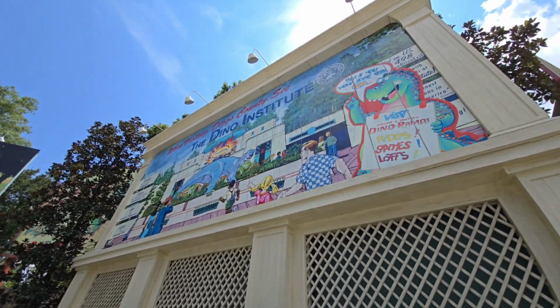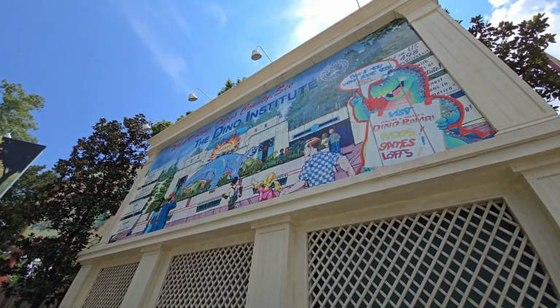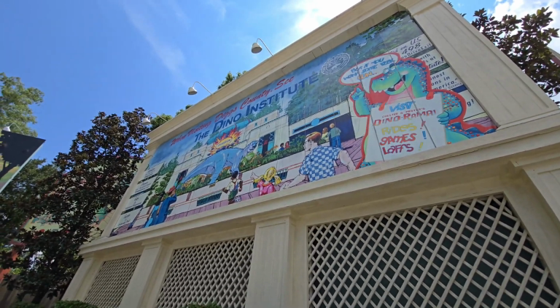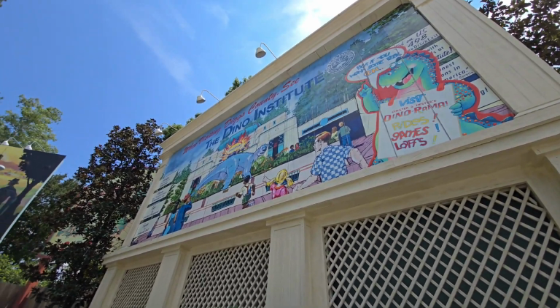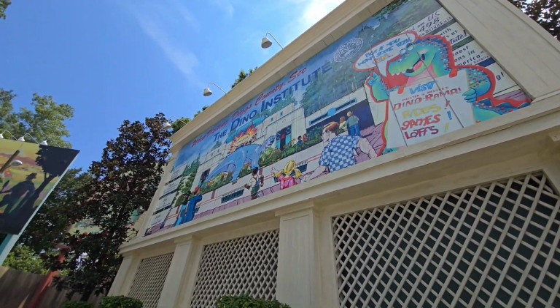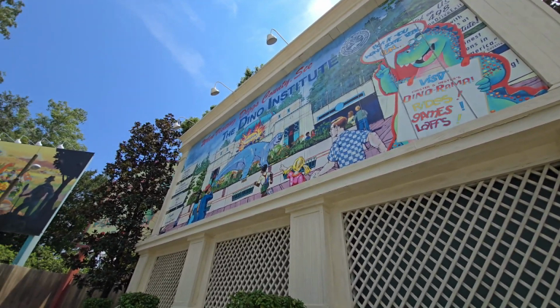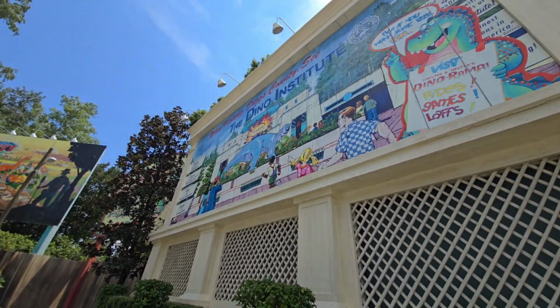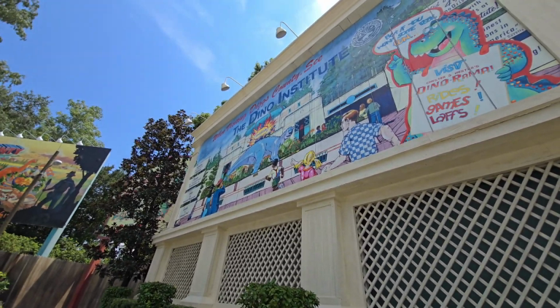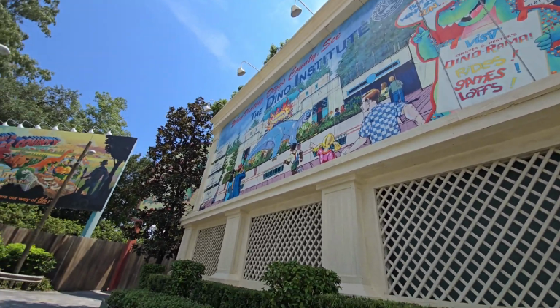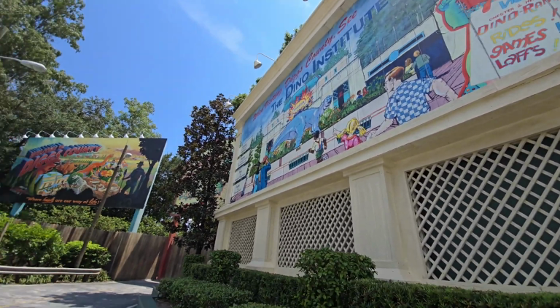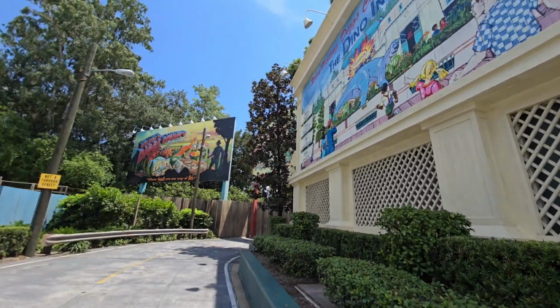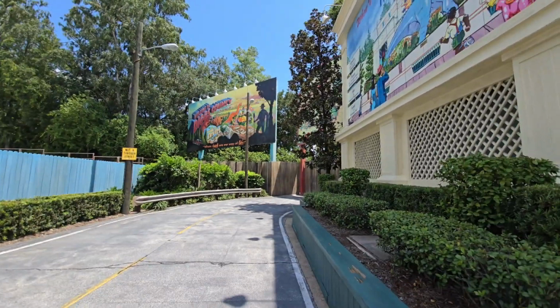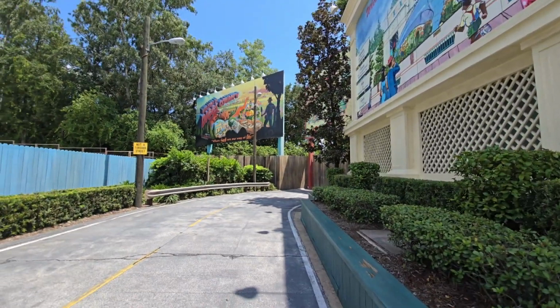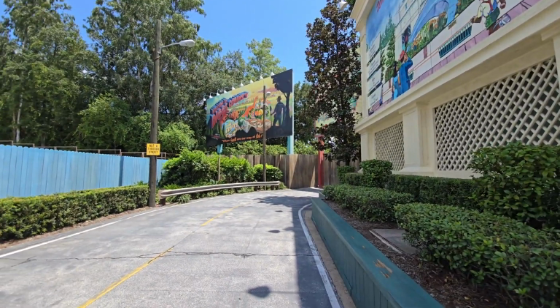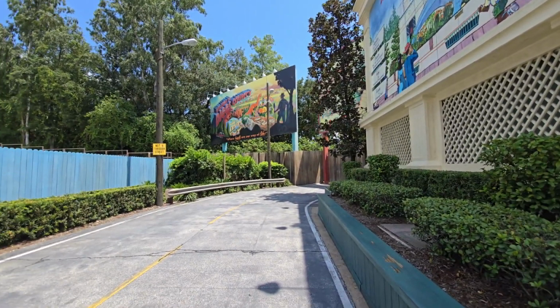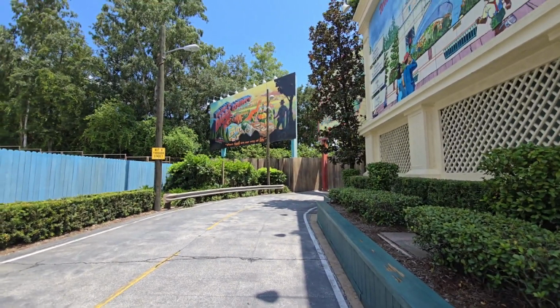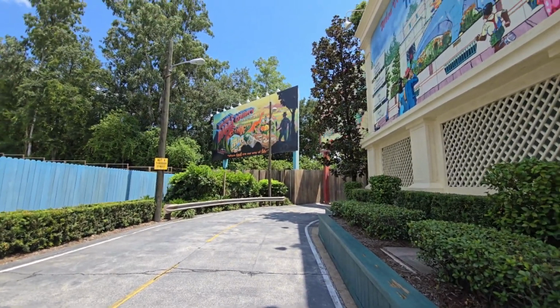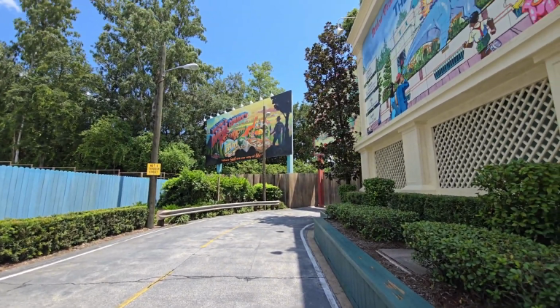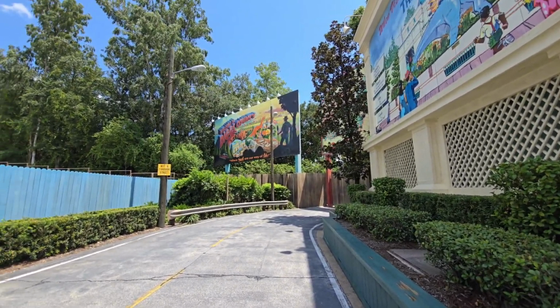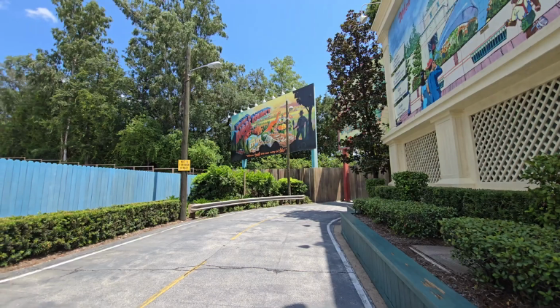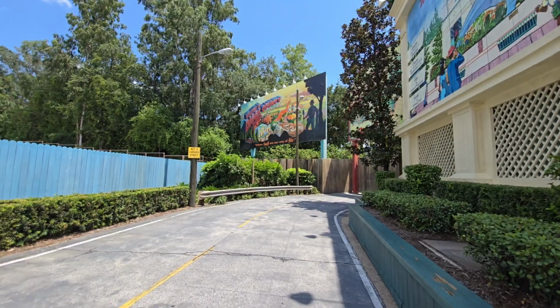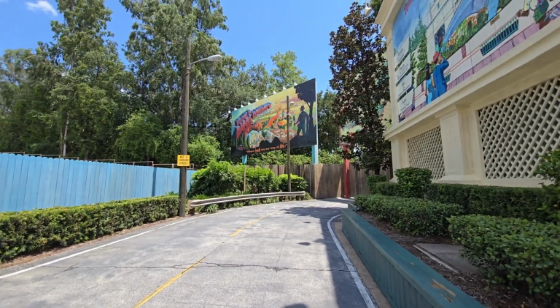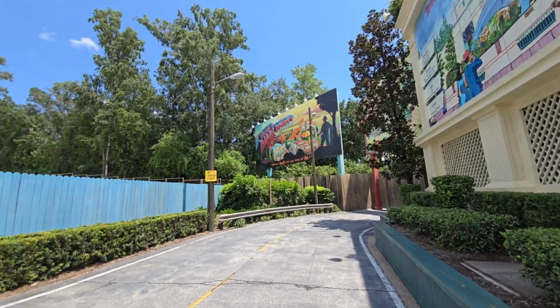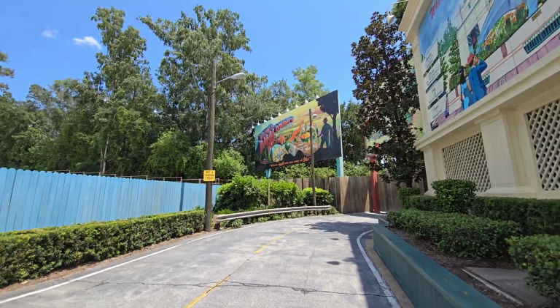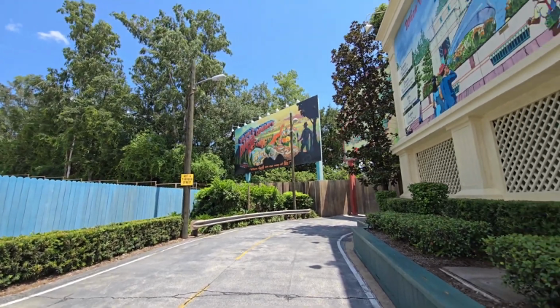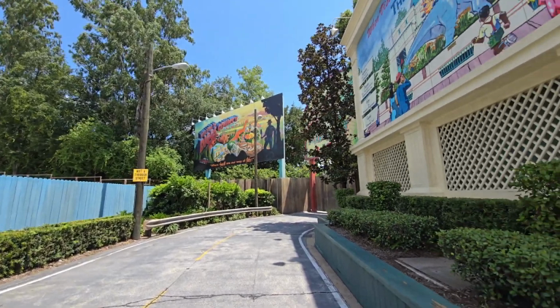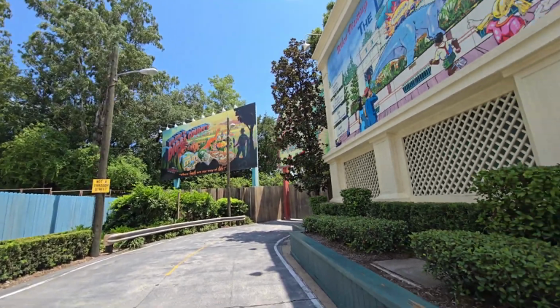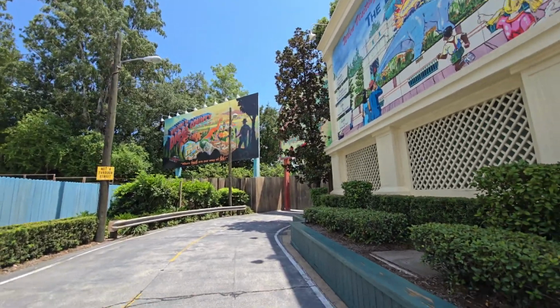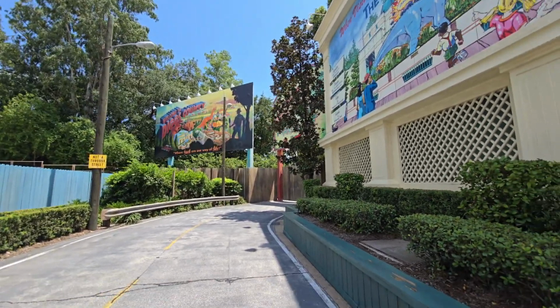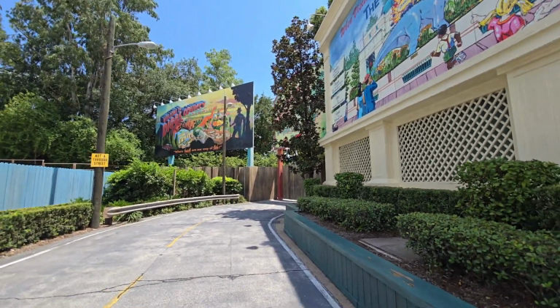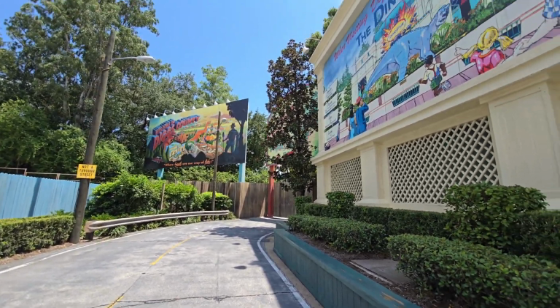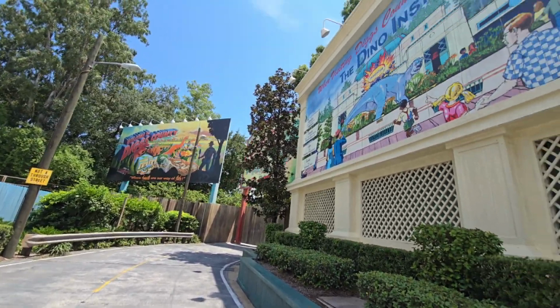Hello everybody and welcome back to Dino Land USA, if we hadn't been here multiple times over the last few weeks.